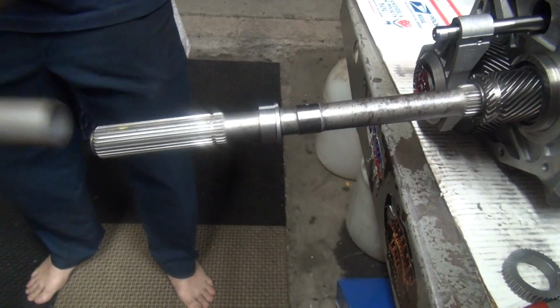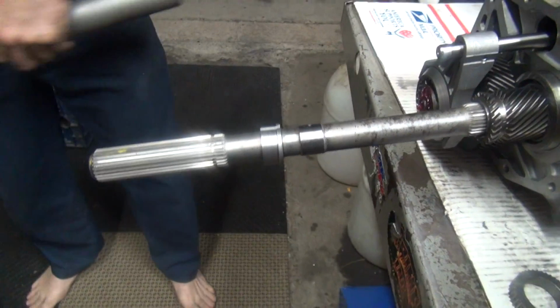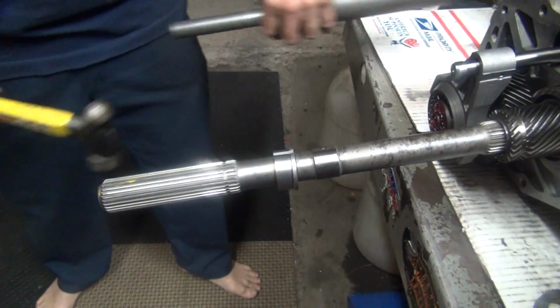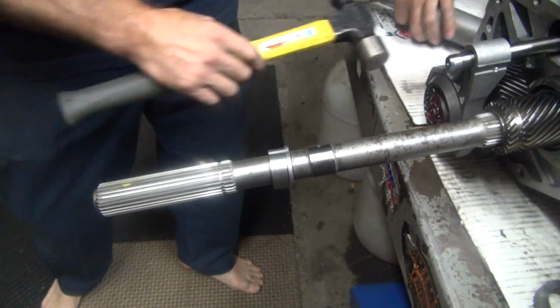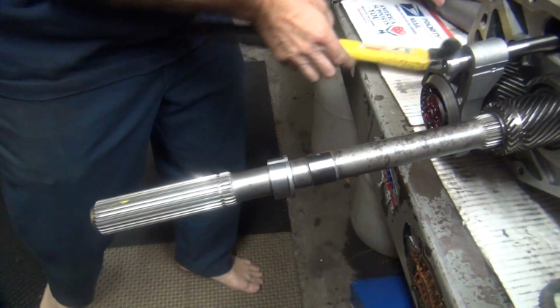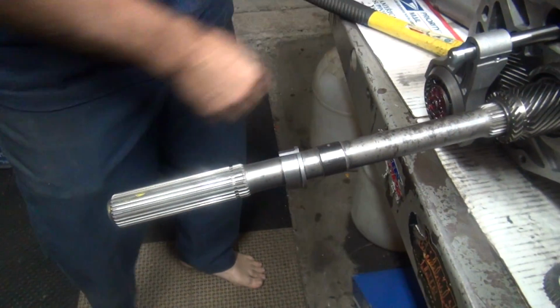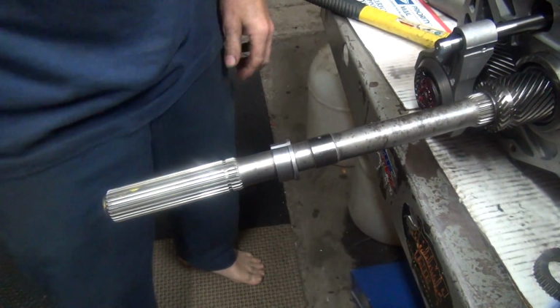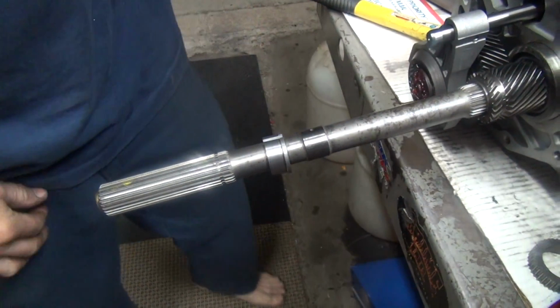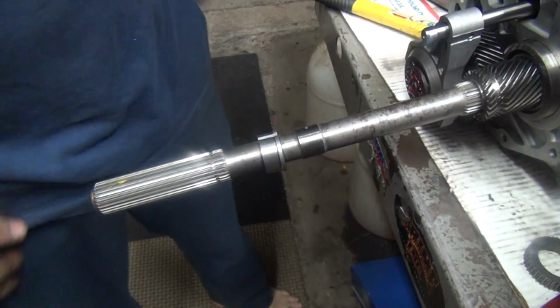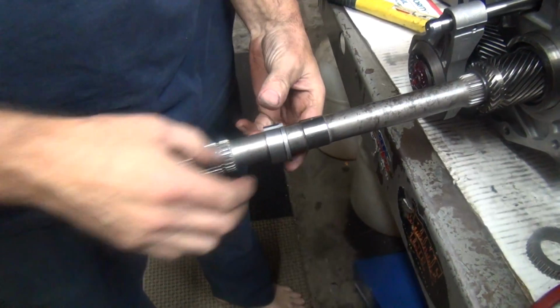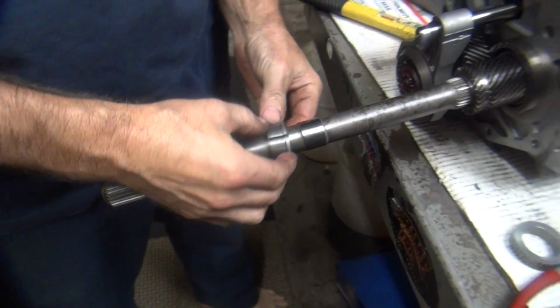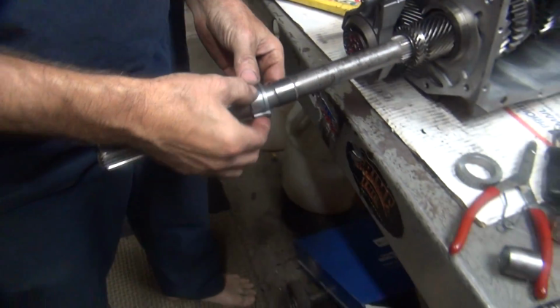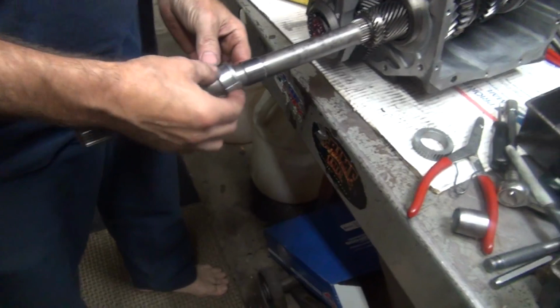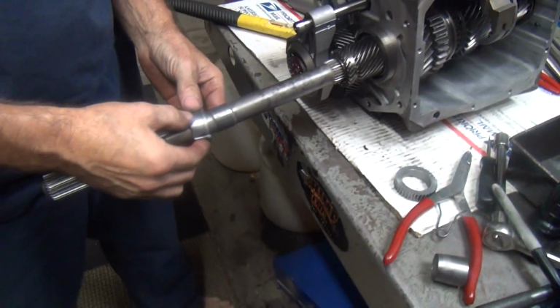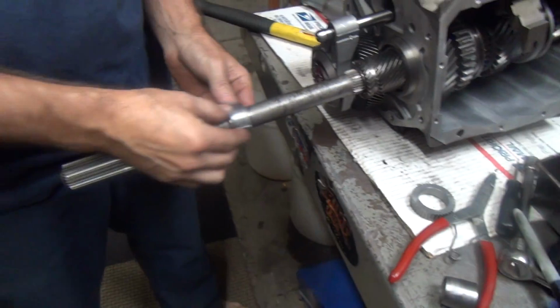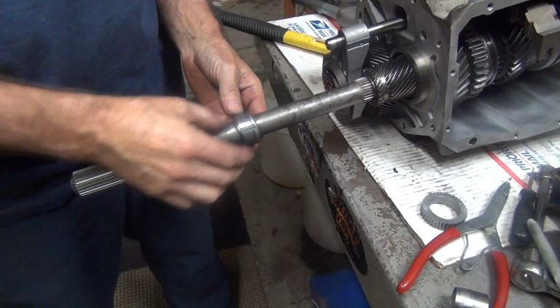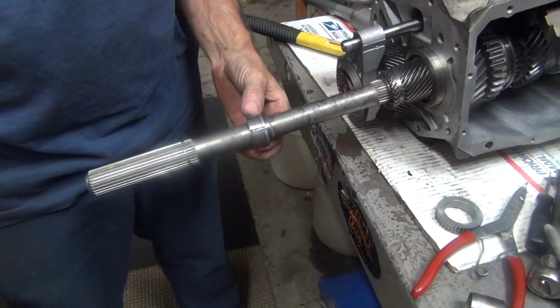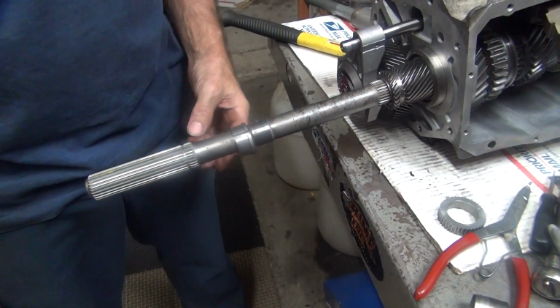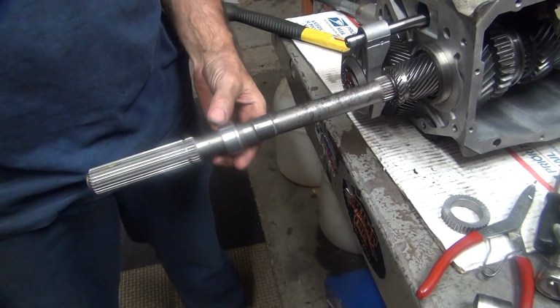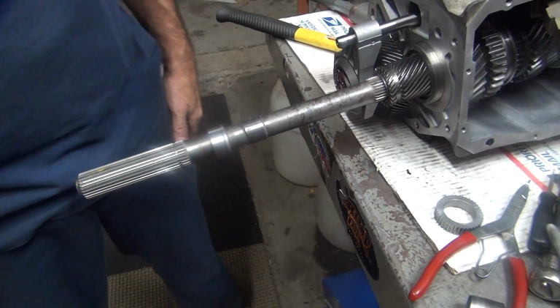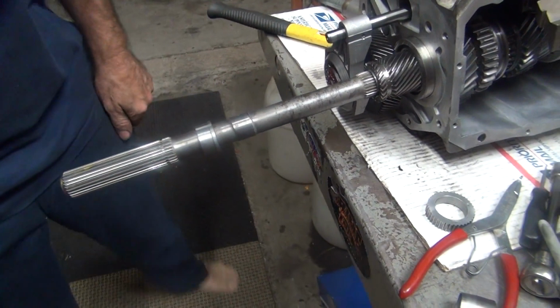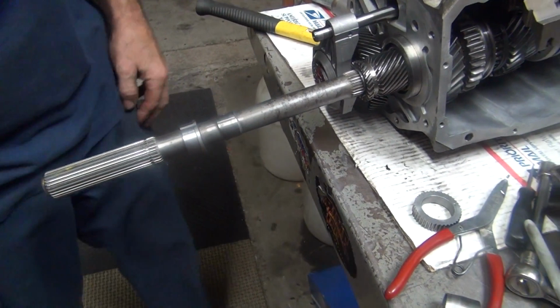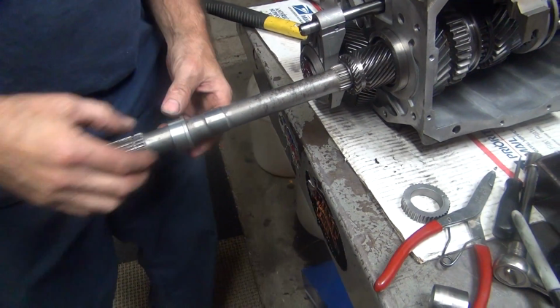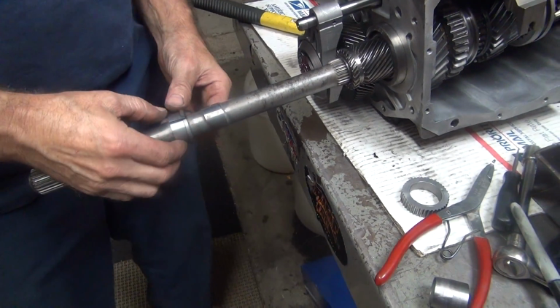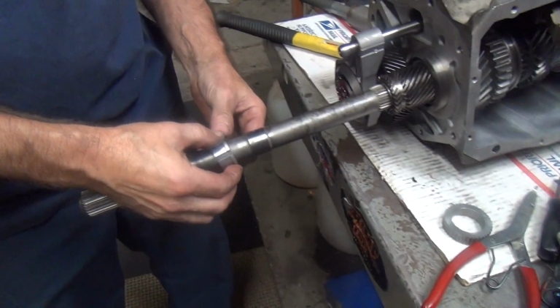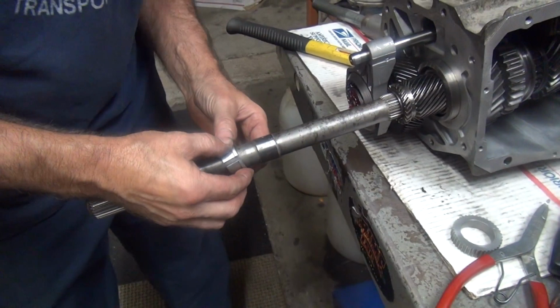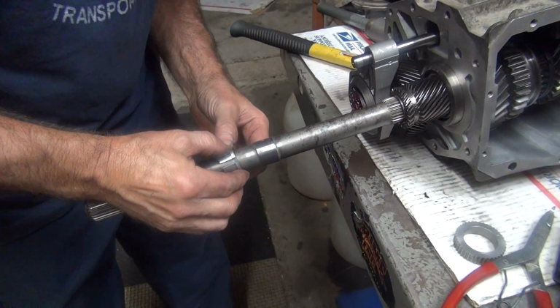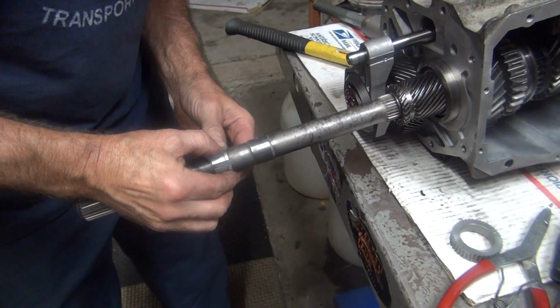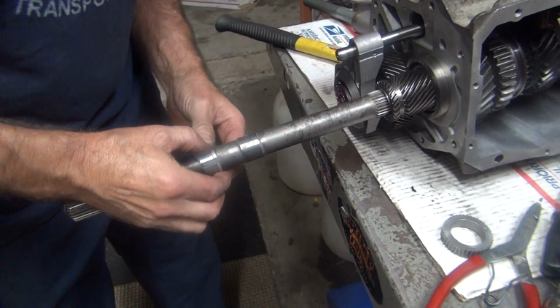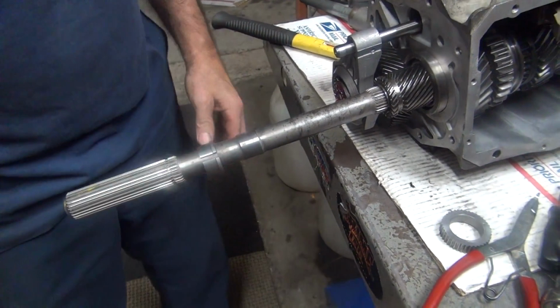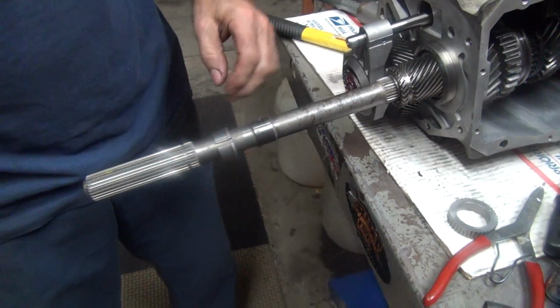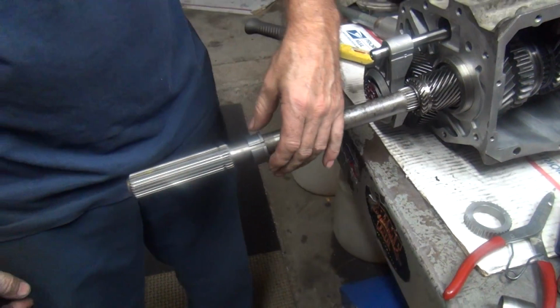There it is. That was the easy part. The fun part is getting it back together. I'm going to squeeze it down and go in there. That was a pretty hard piece of metal to work with.